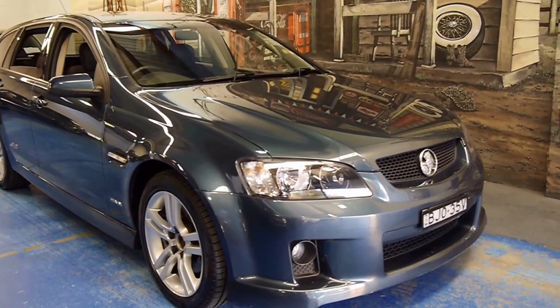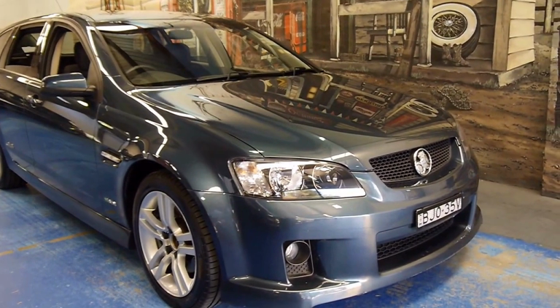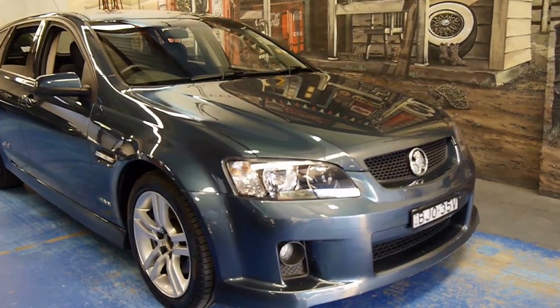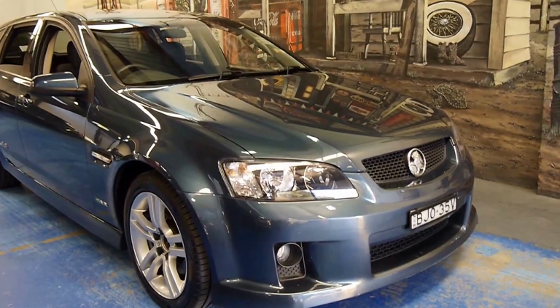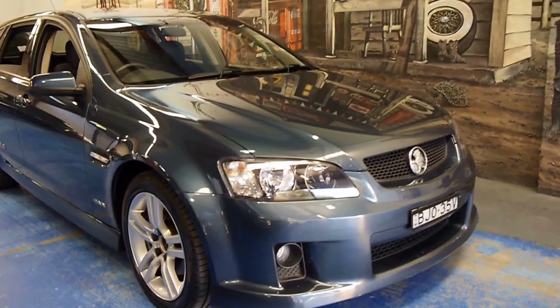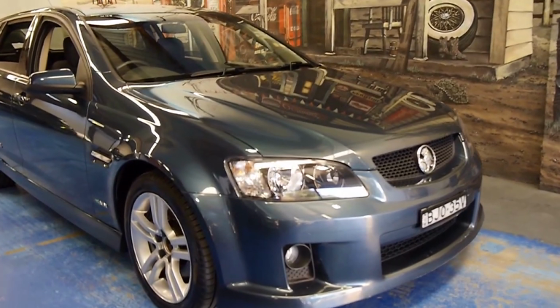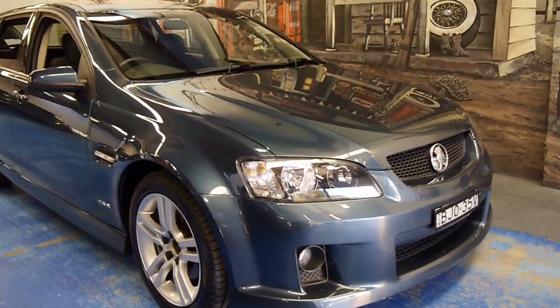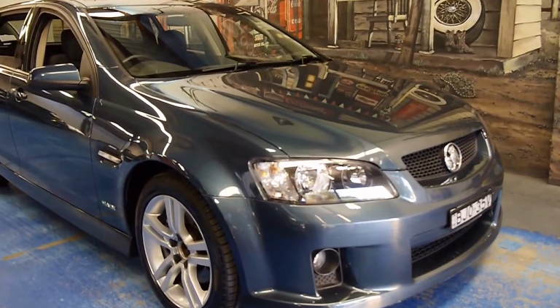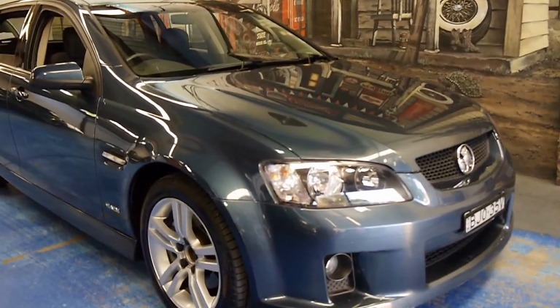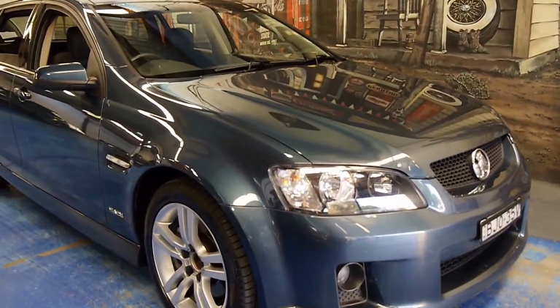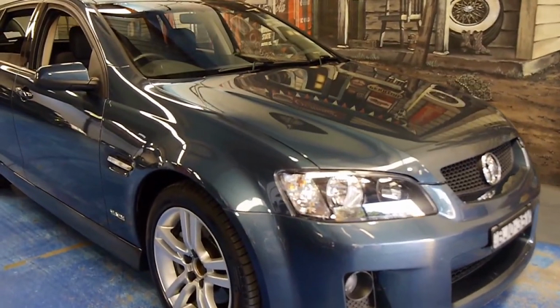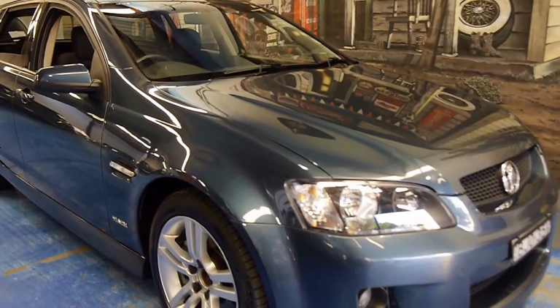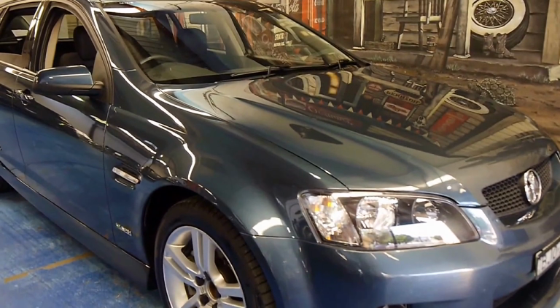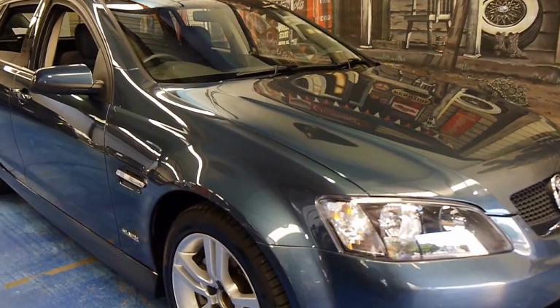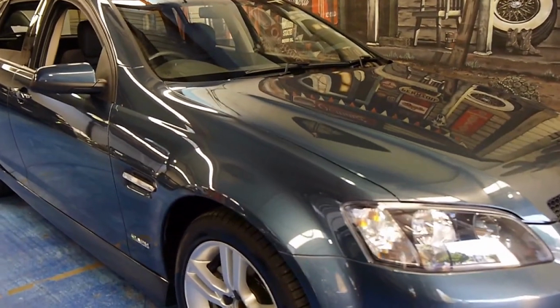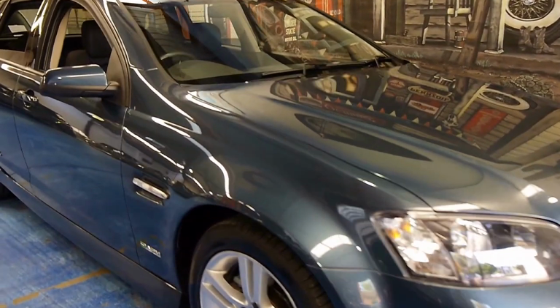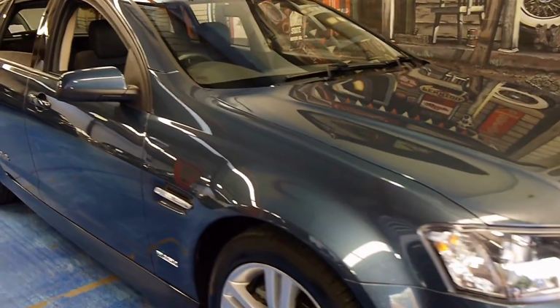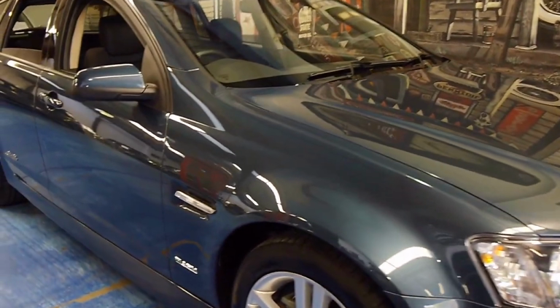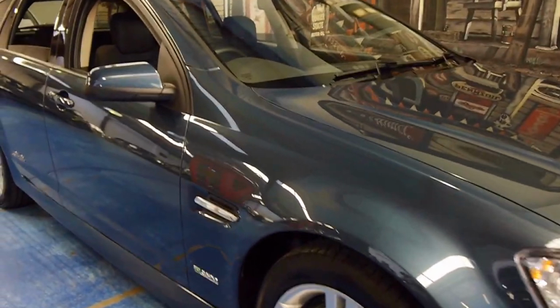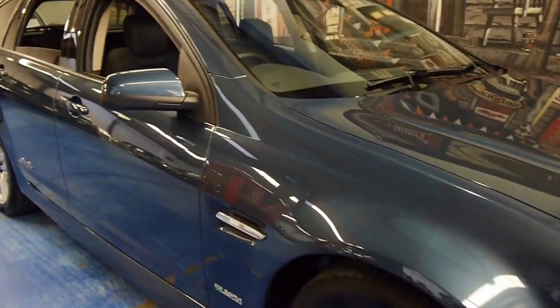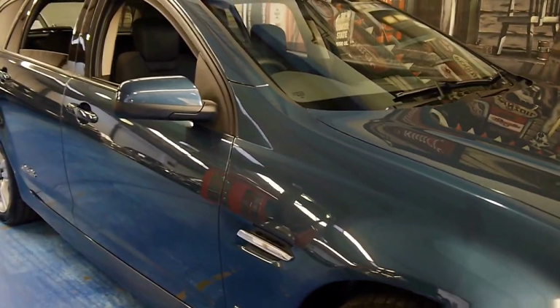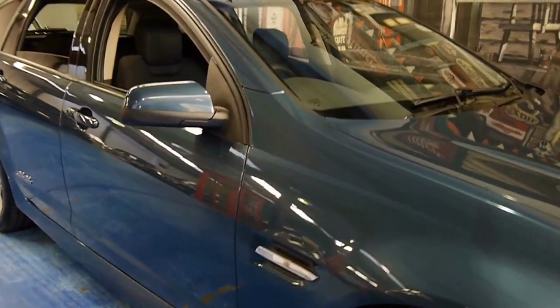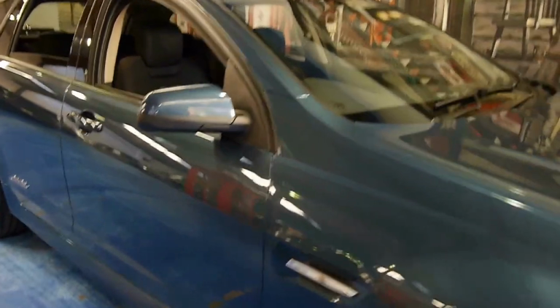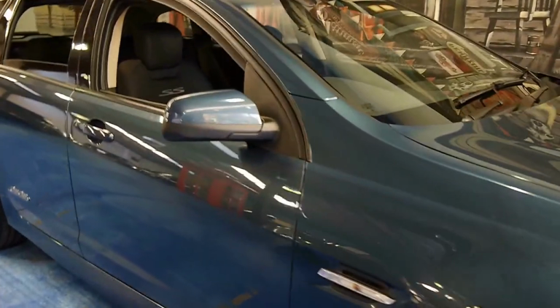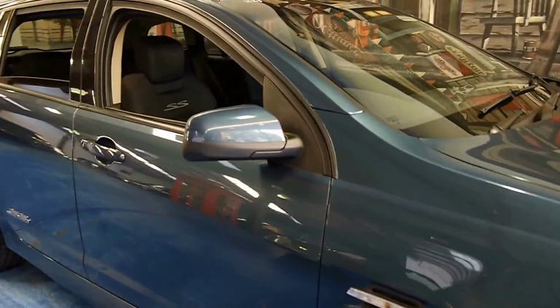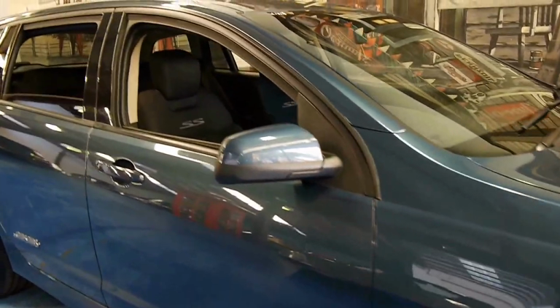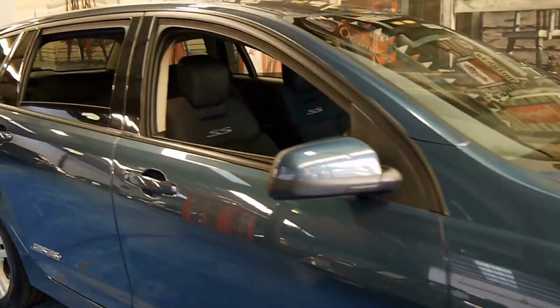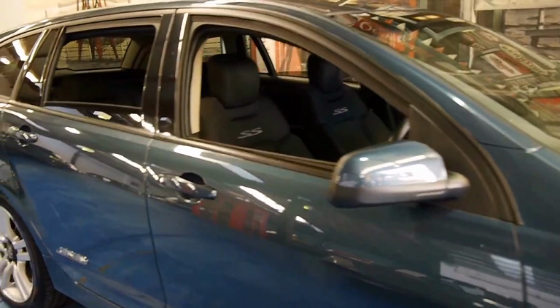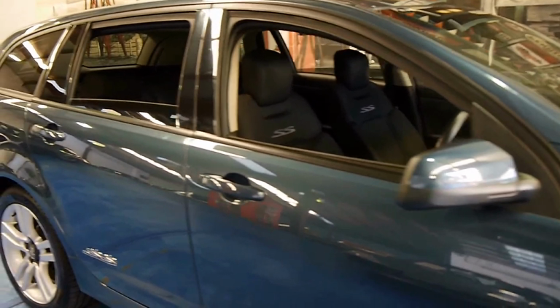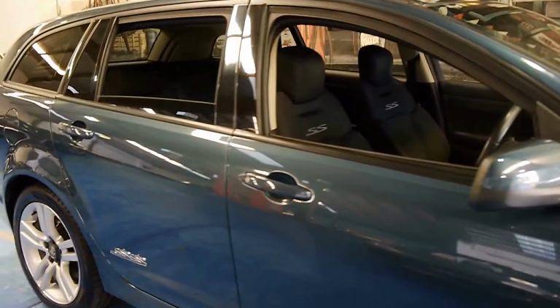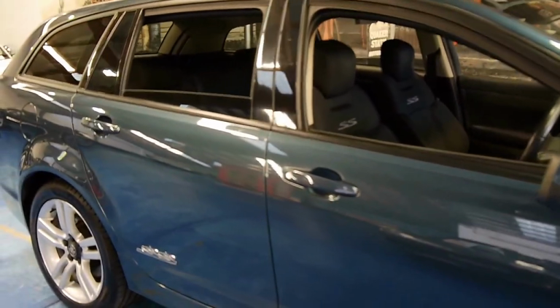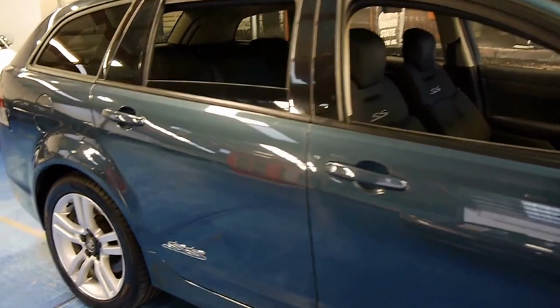Here we have a 2009 Holden SS sports wagon. My name is Philip Tarrant and I'm going to have a chat to you about this car today.